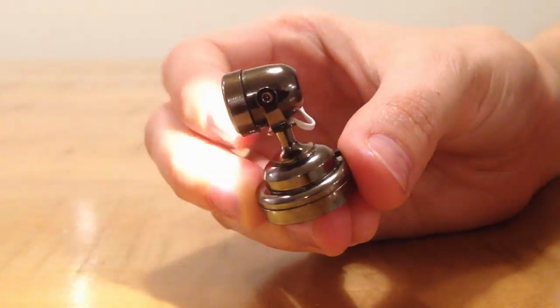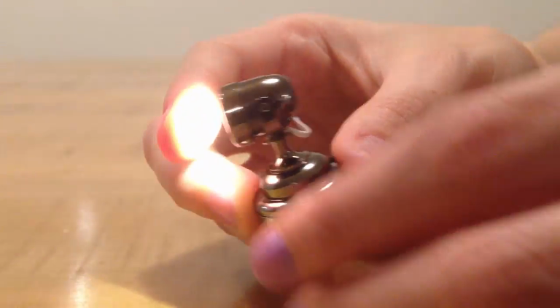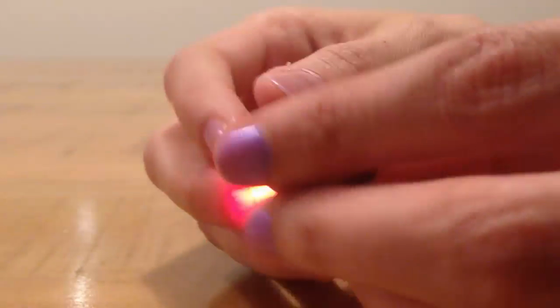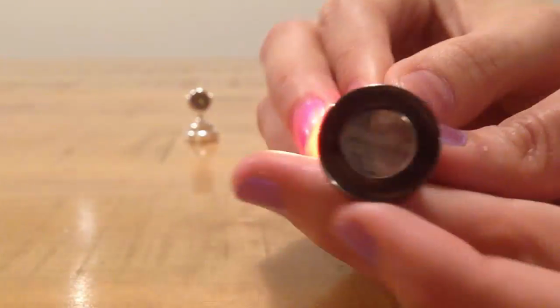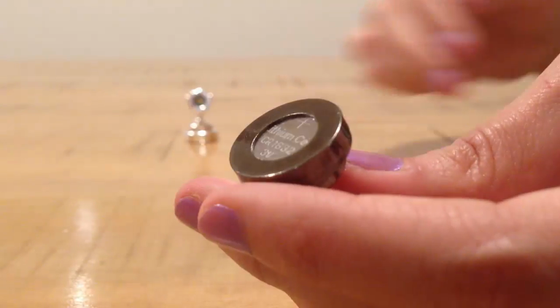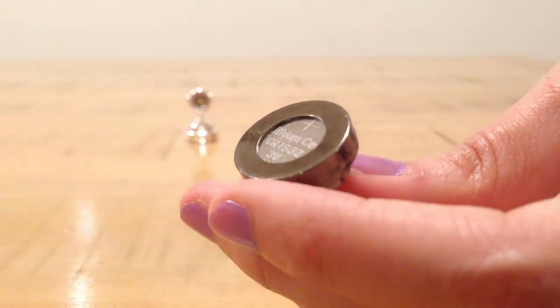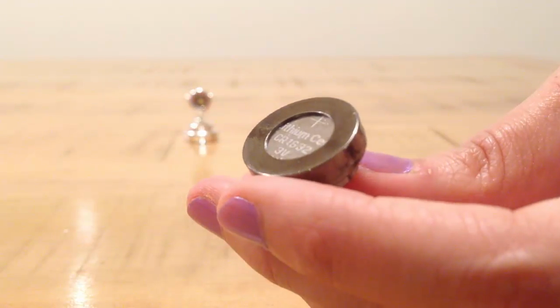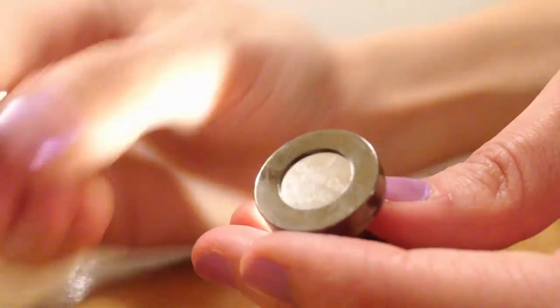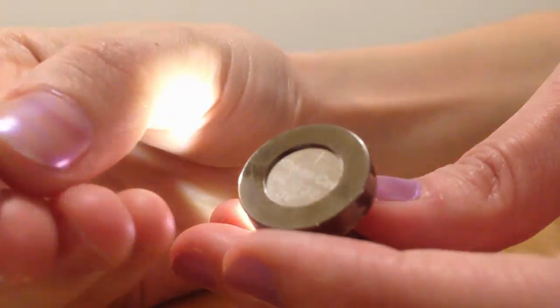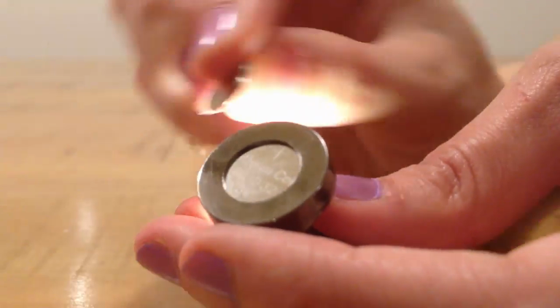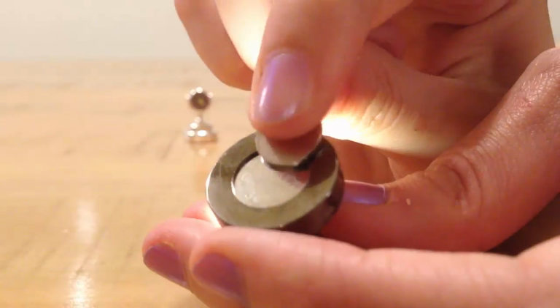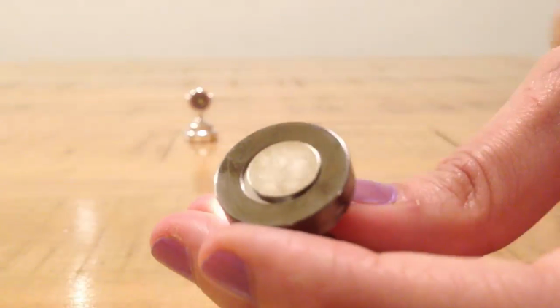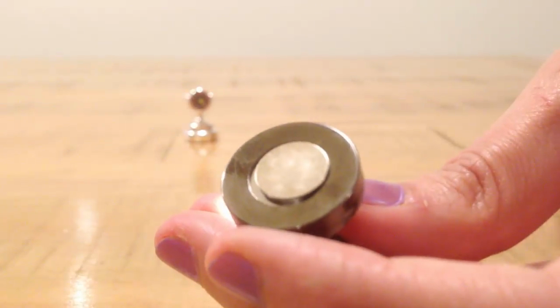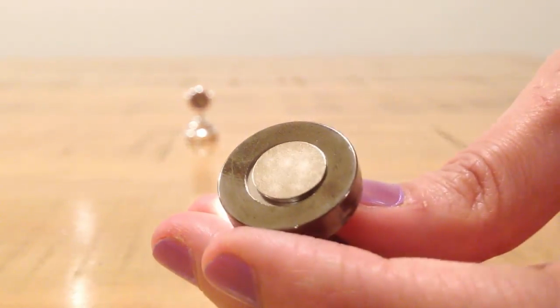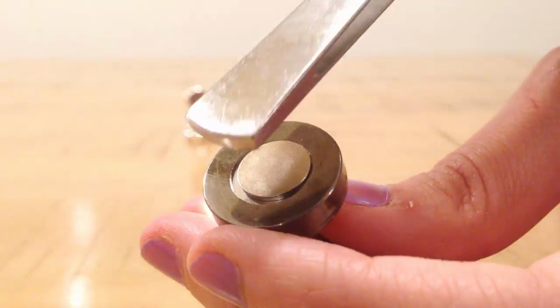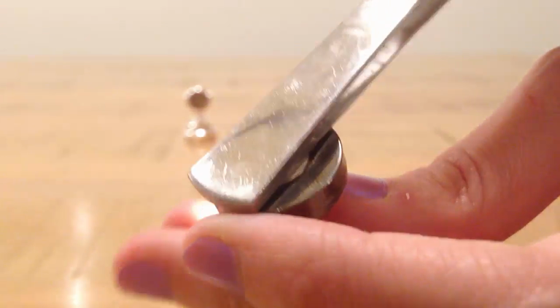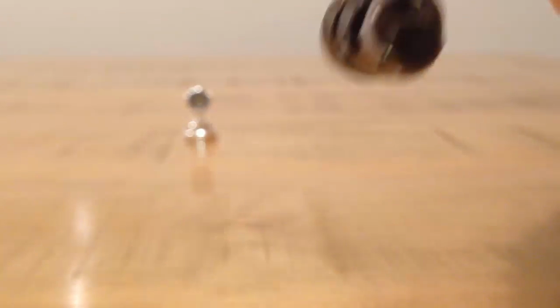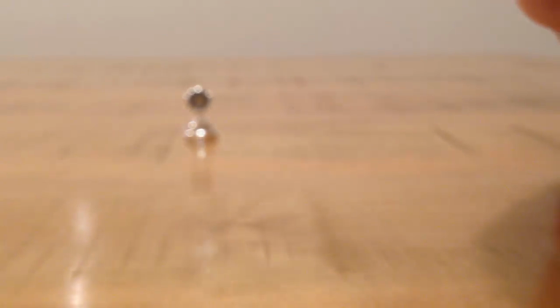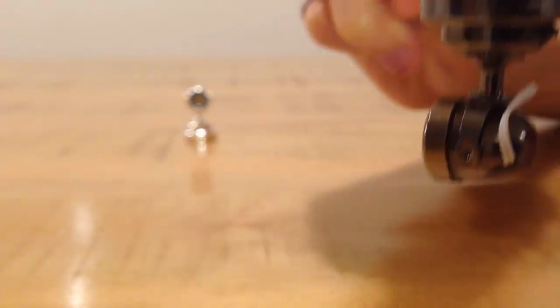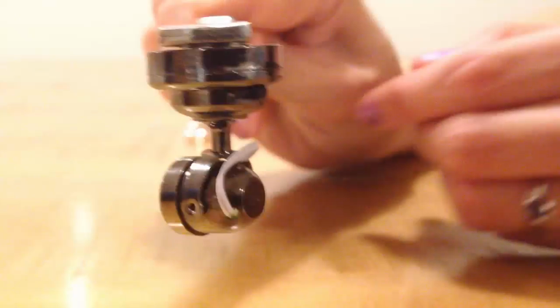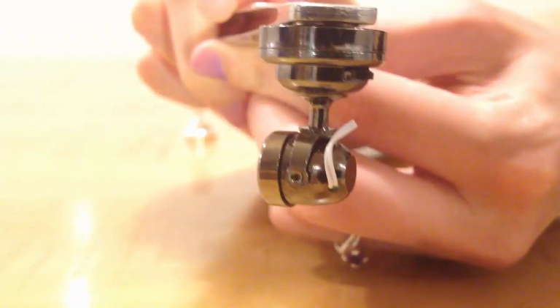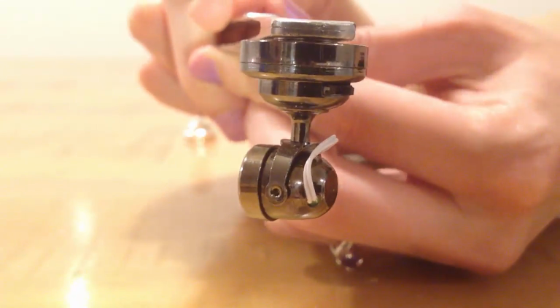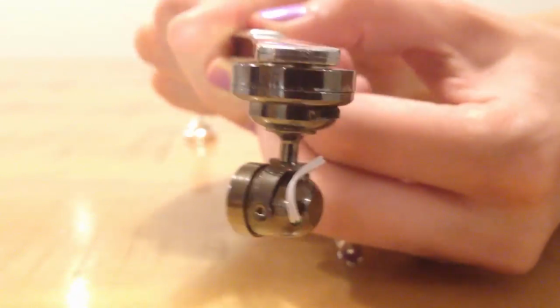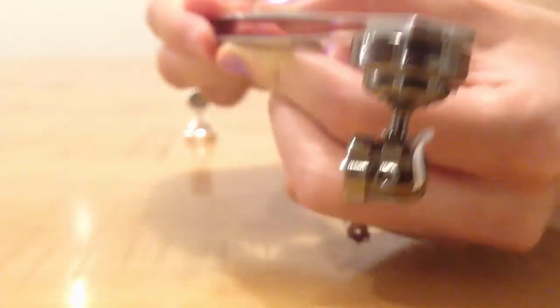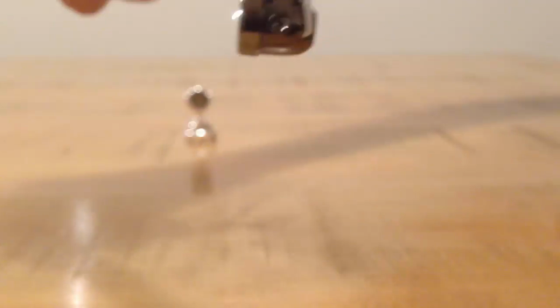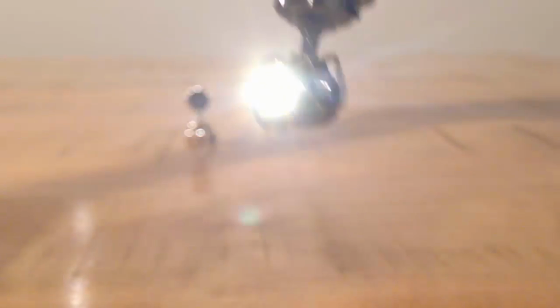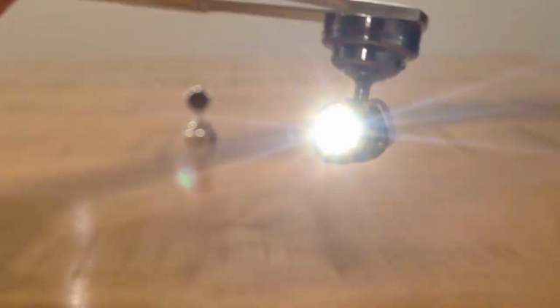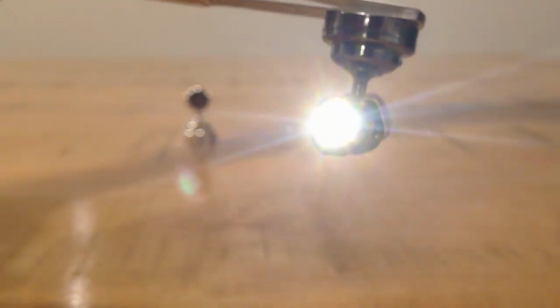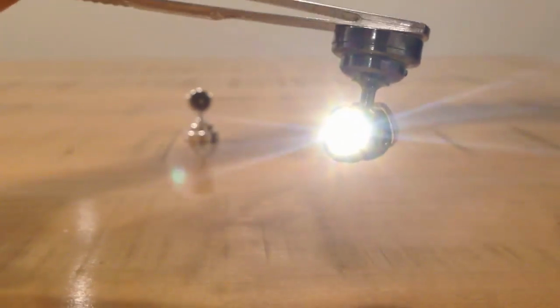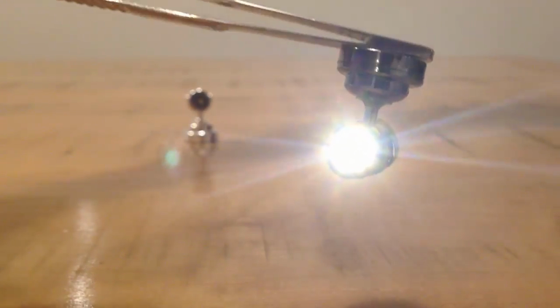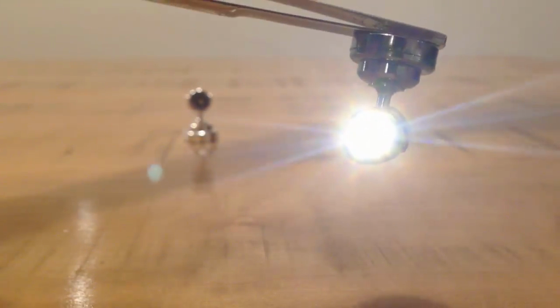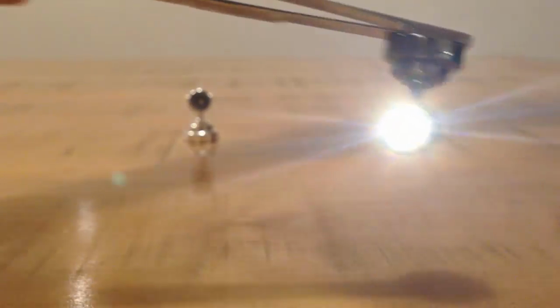The light comes with a tiny magnet, so you can glue the magnet to the ceiling, then attach the light to the glued magnet. Then you can swivel the head up or down to spotlight what's below.